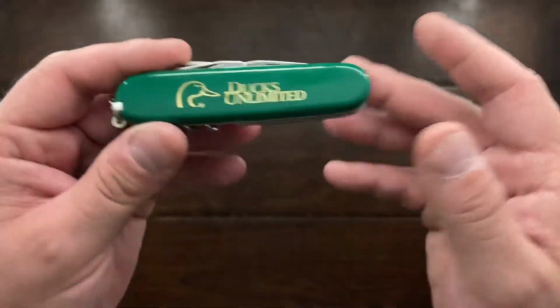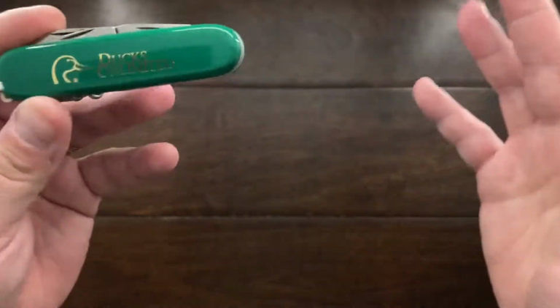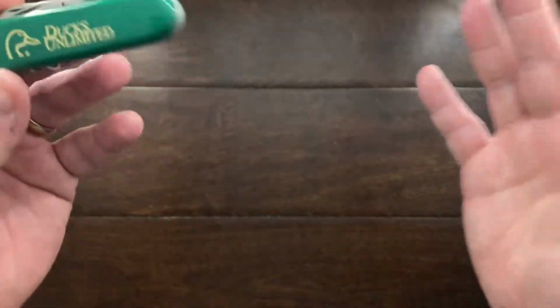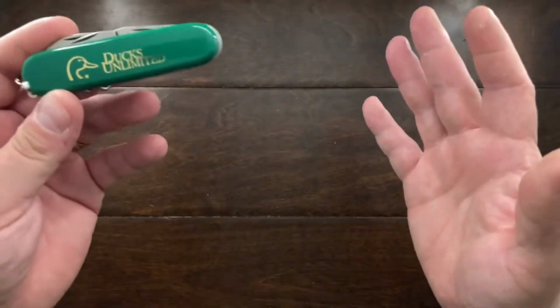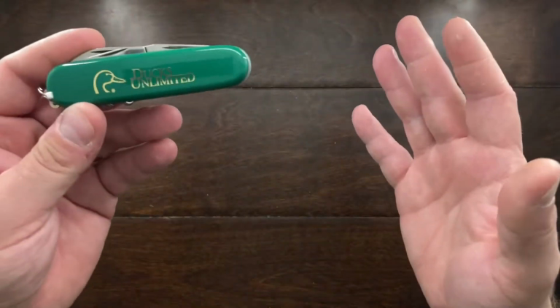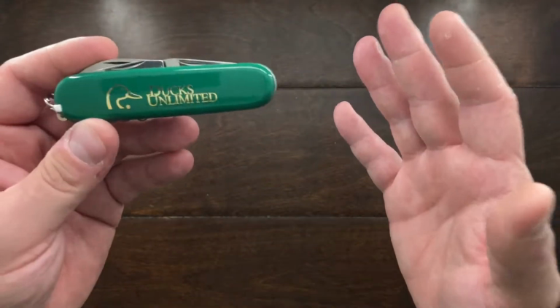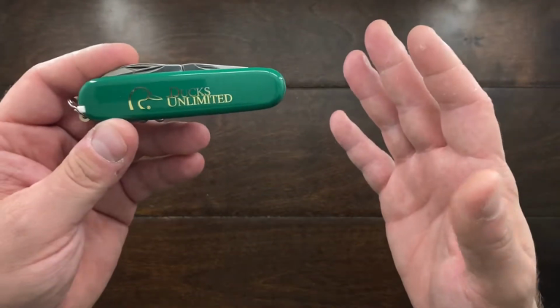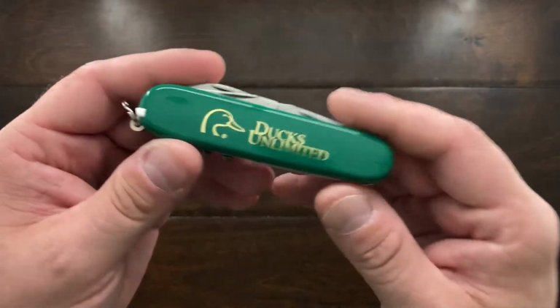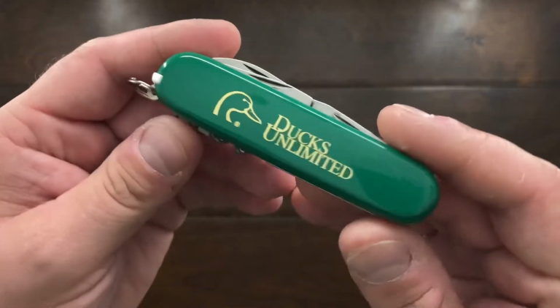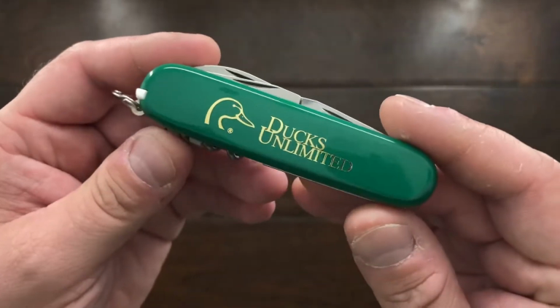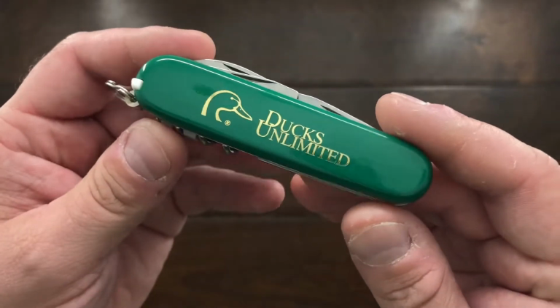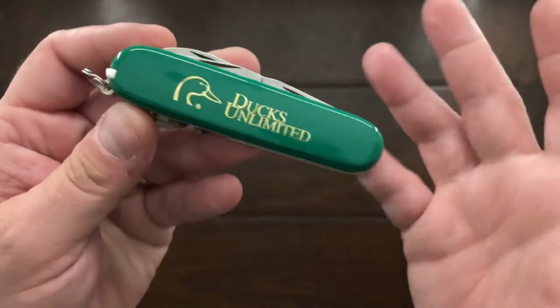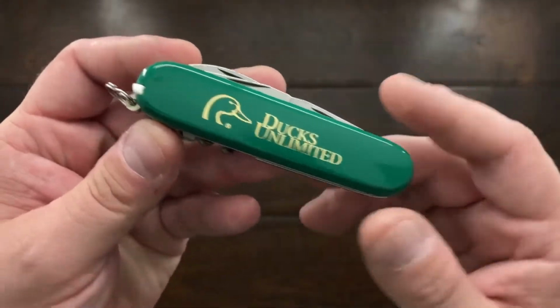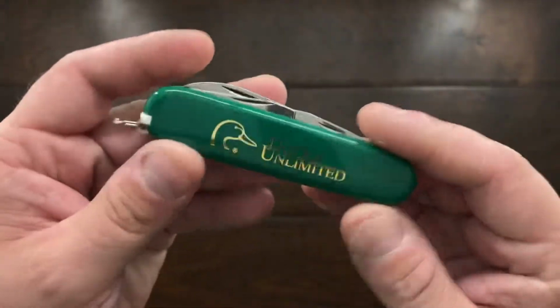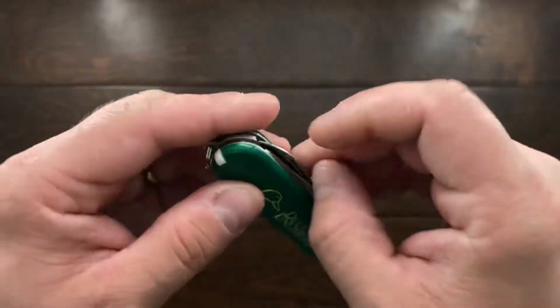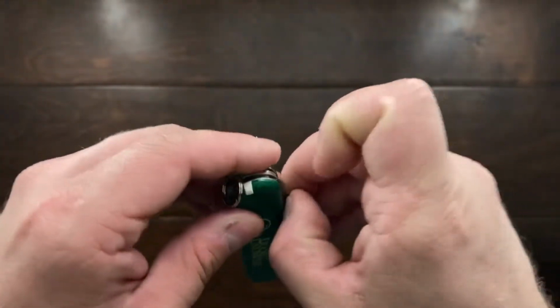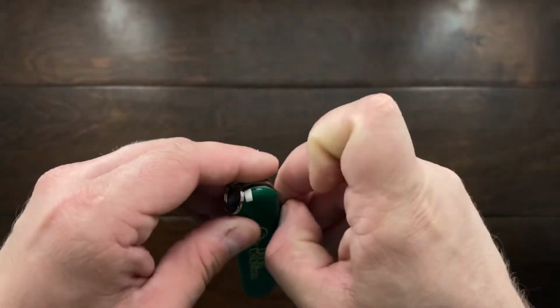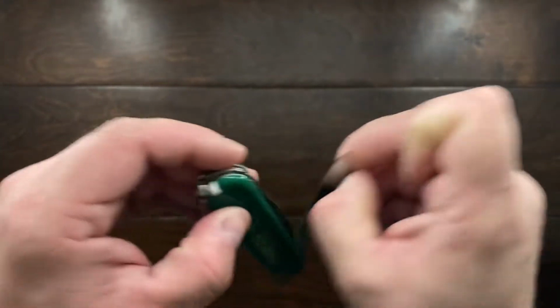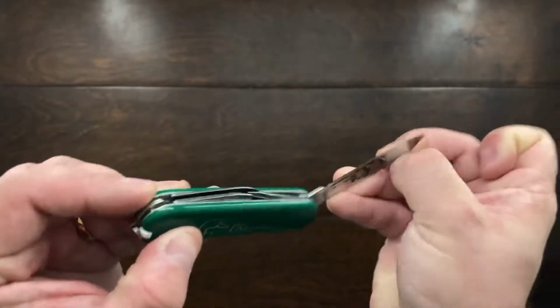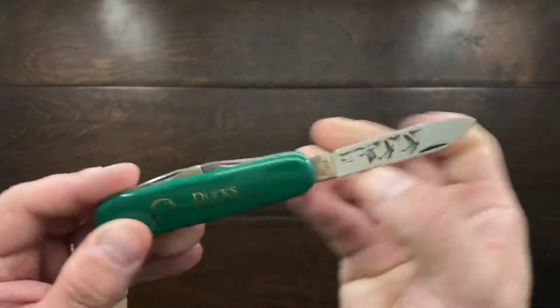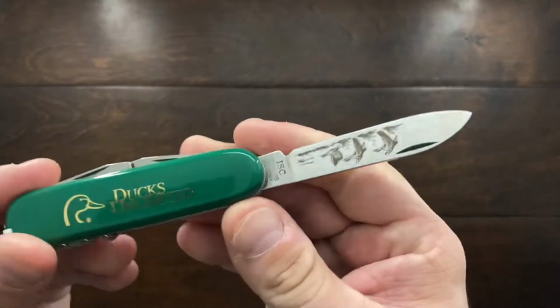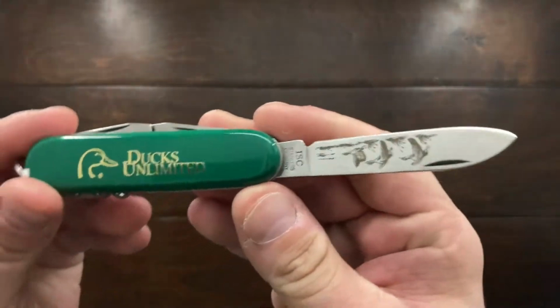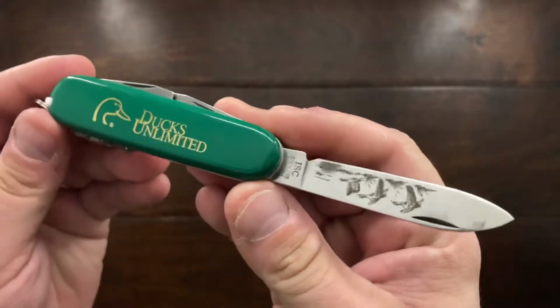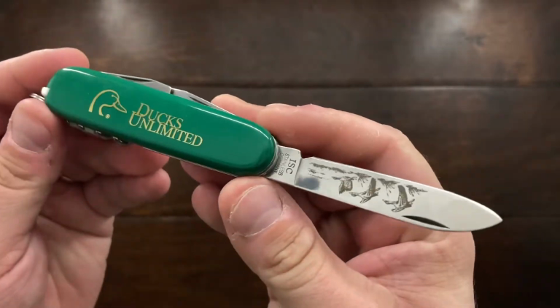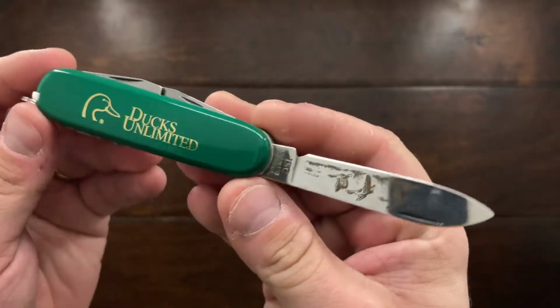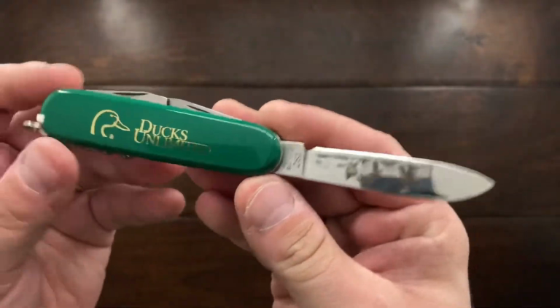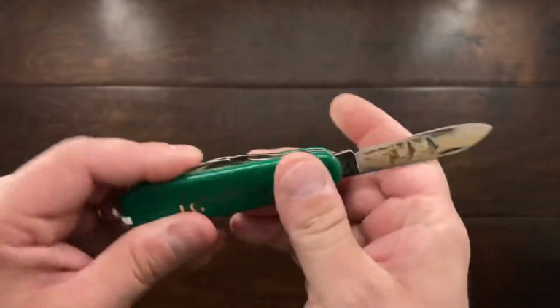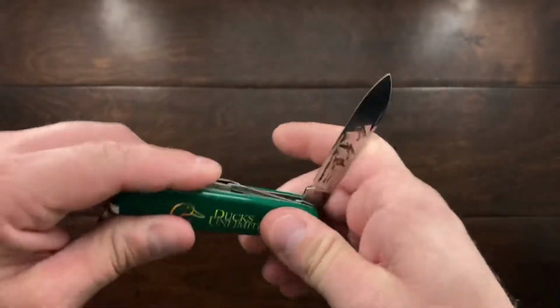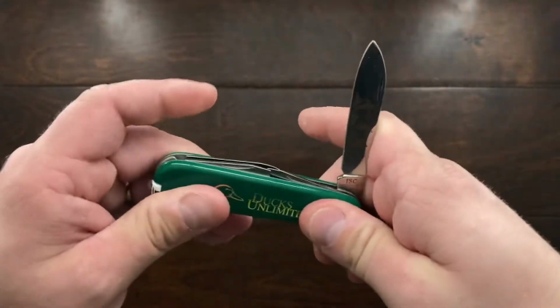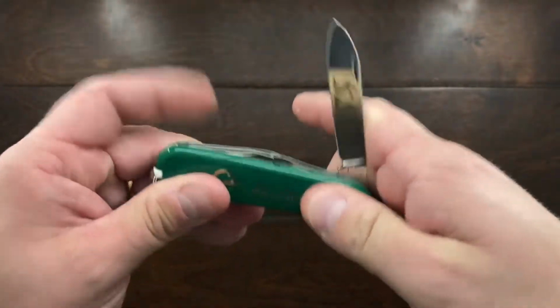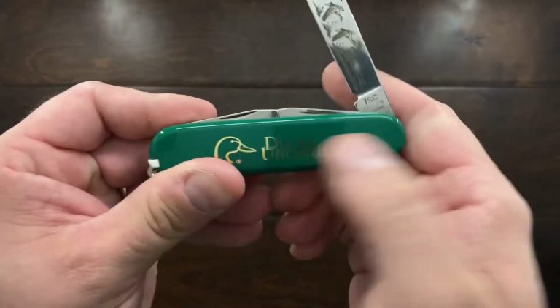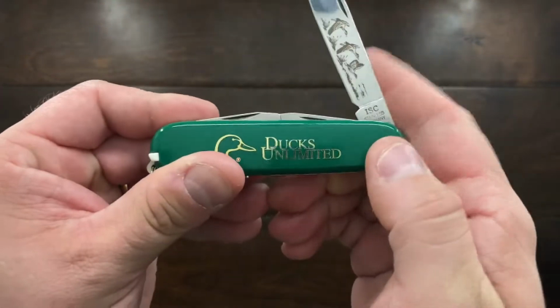So these knives basically represent Ducks Unlimited — they're associated with the organization and are branded to raise awareness of Ducks Unlimited.